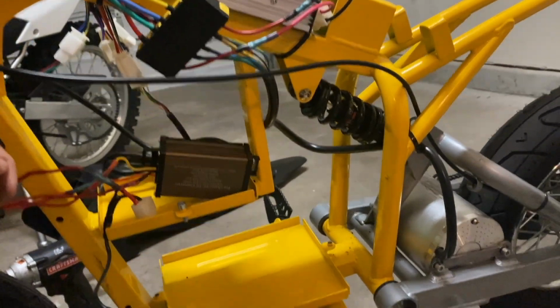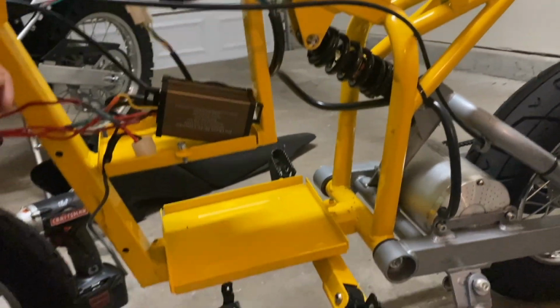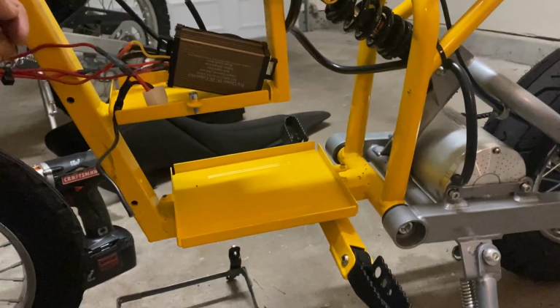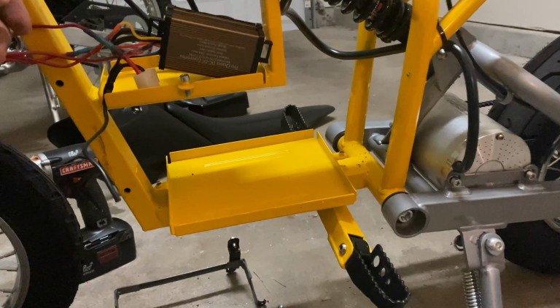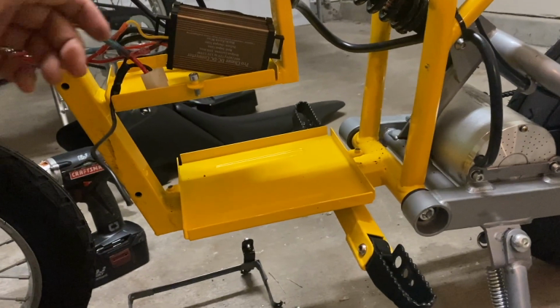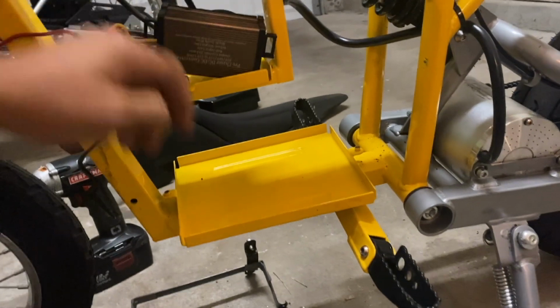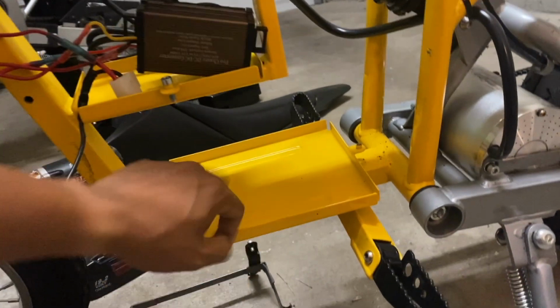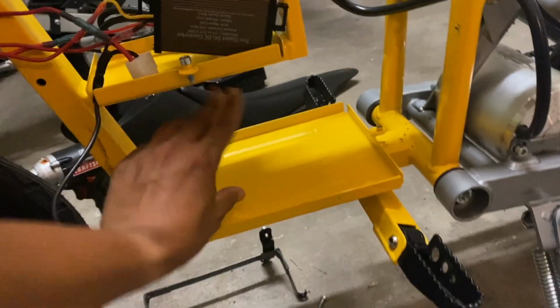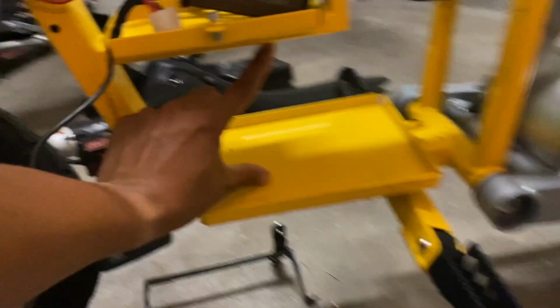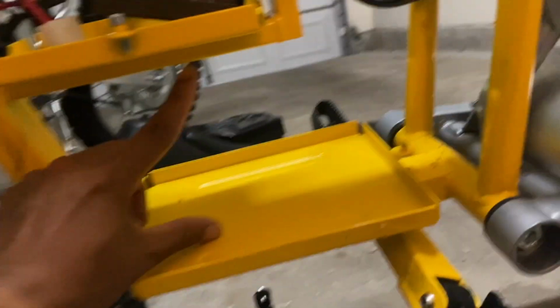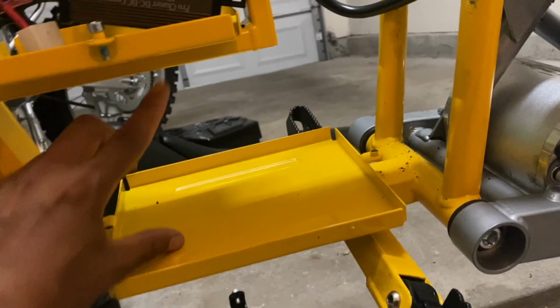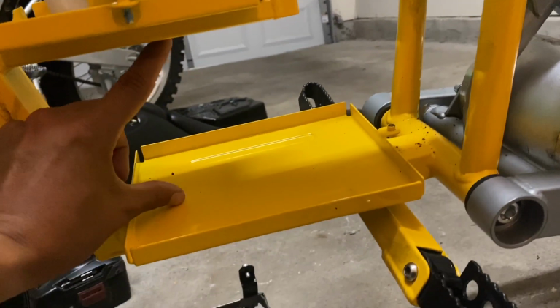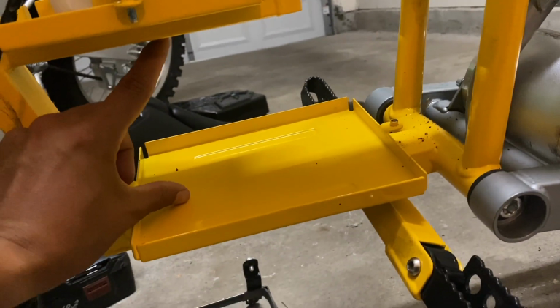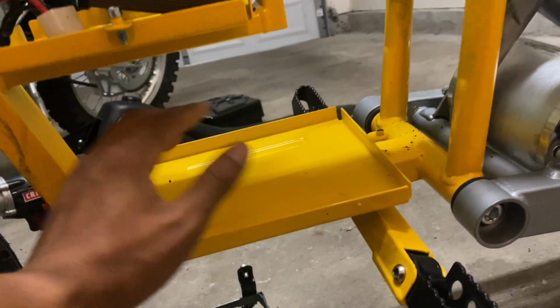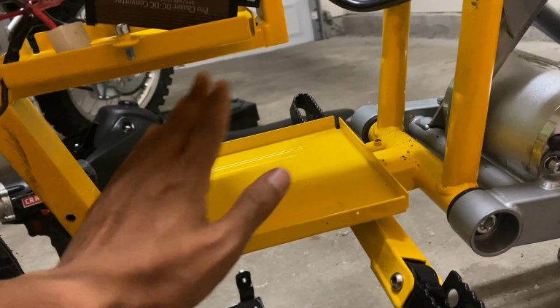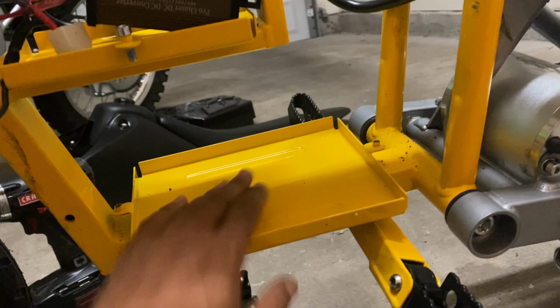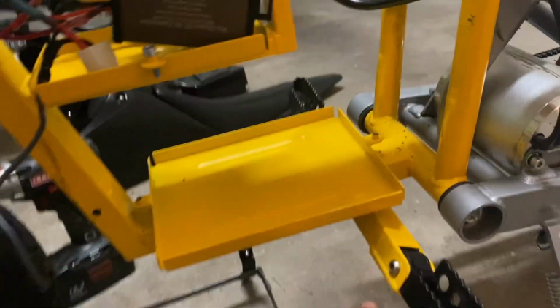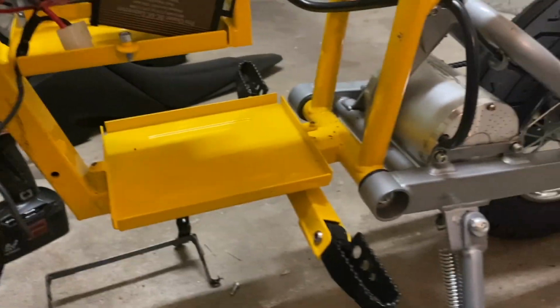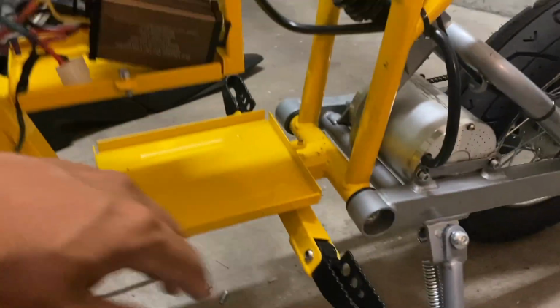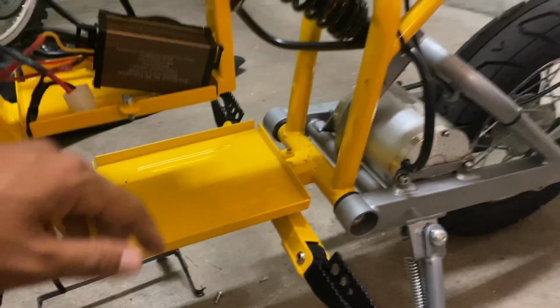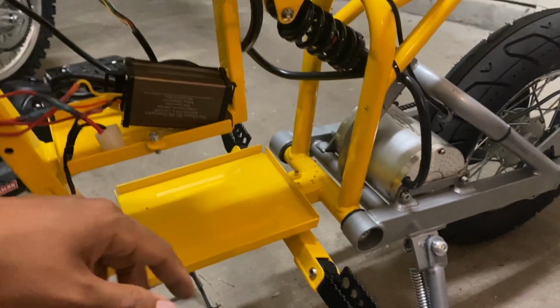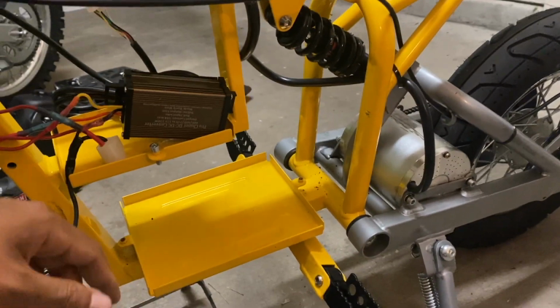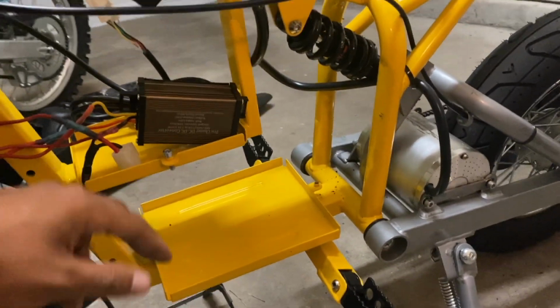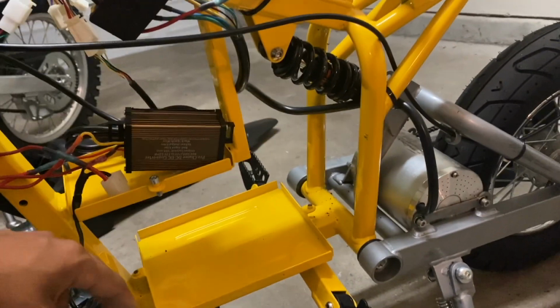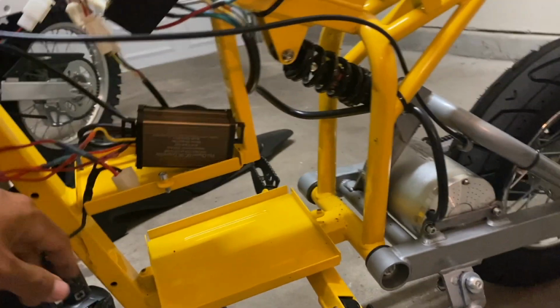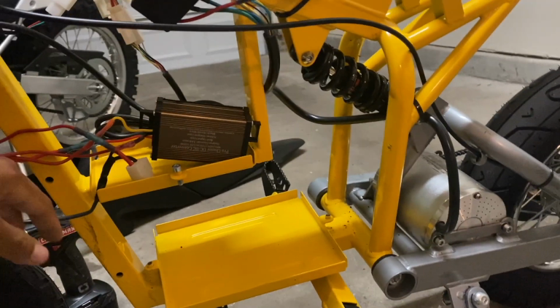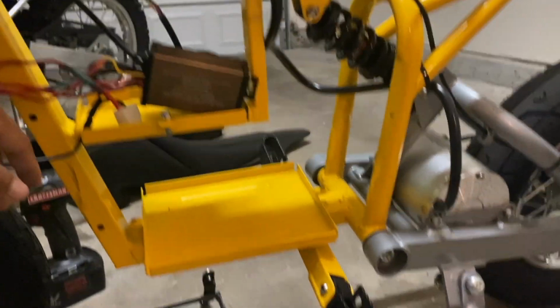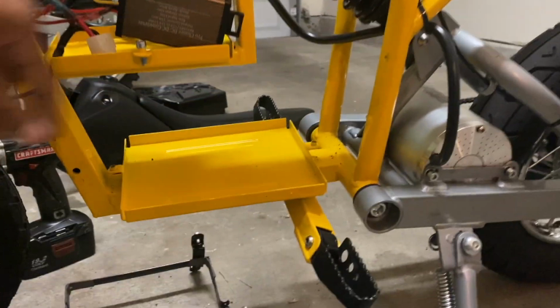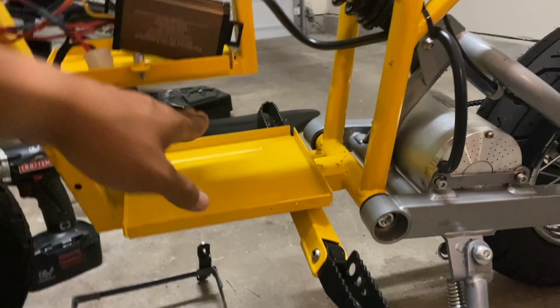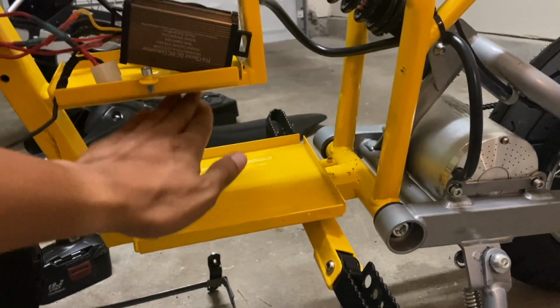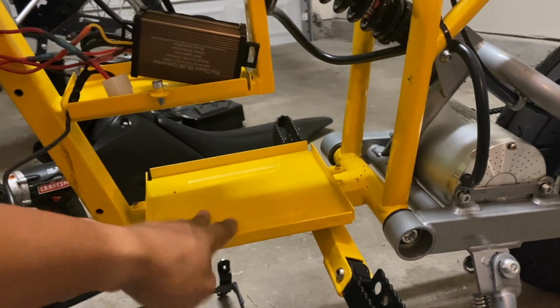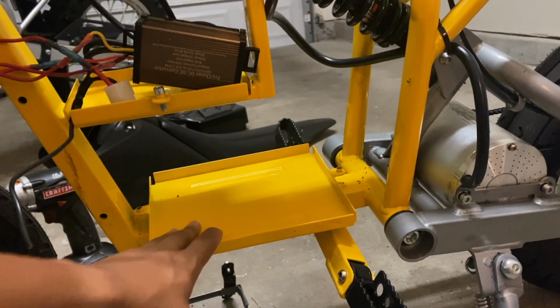That definitely gives me a lot of space to work with. Hopefully this height is enough for my BTR battery pack. I went with a 20 amp hour, so it's really not that big. So hopefully I don't have to make any modifications.